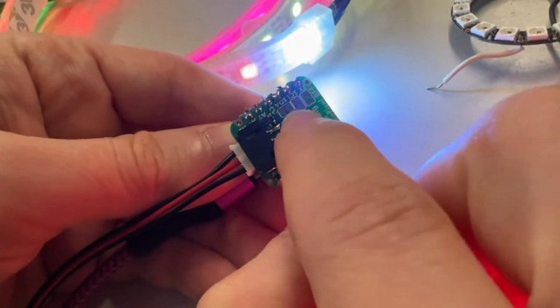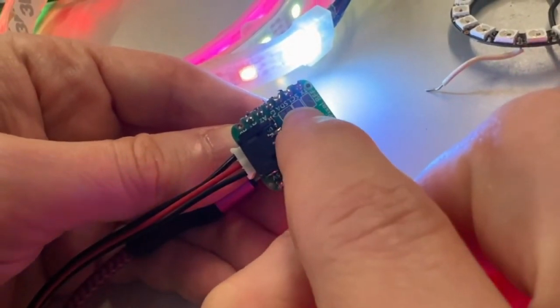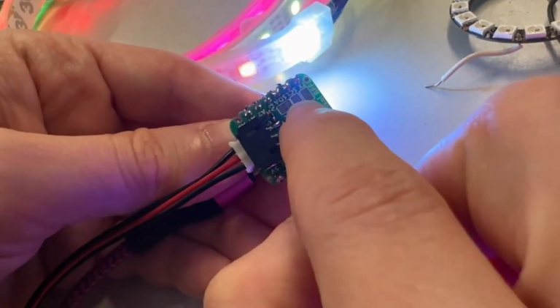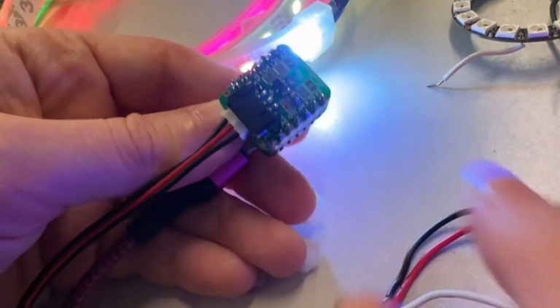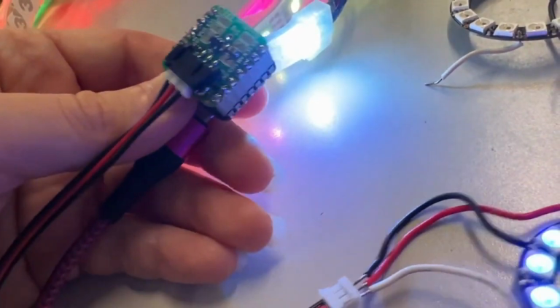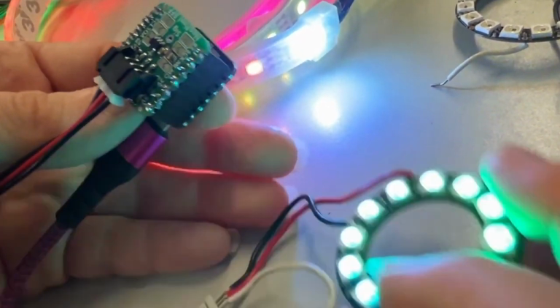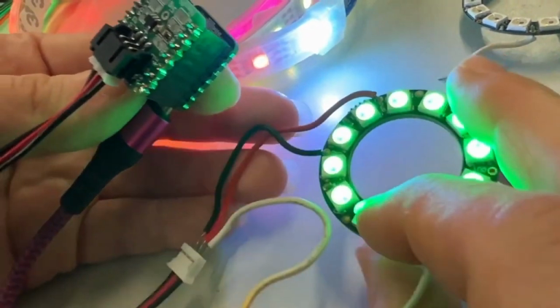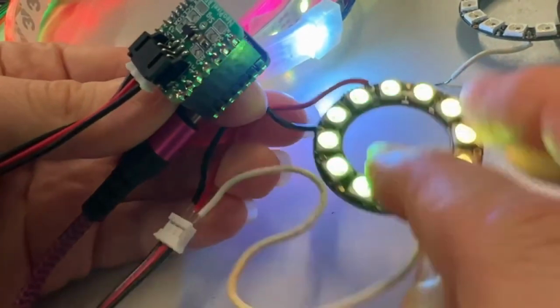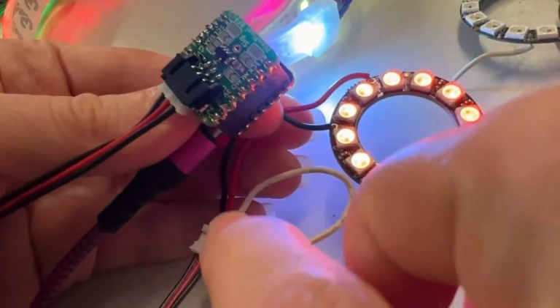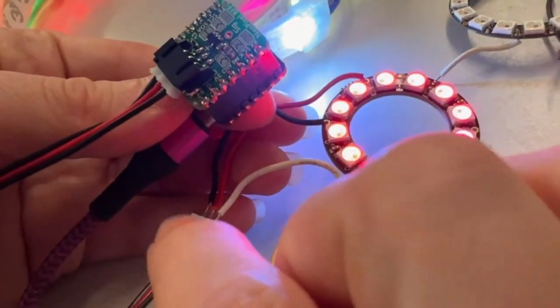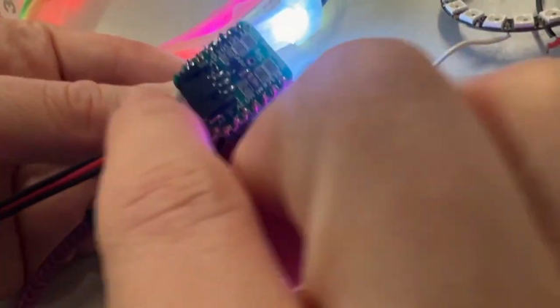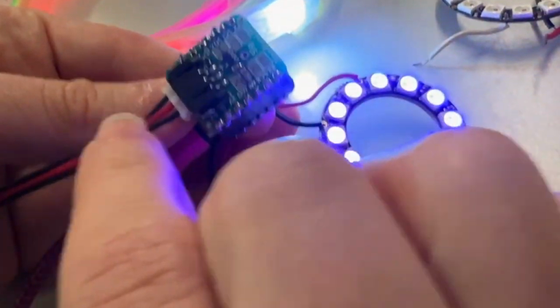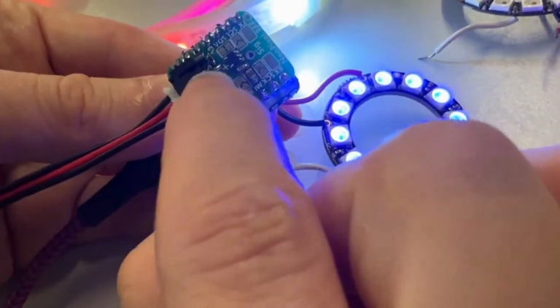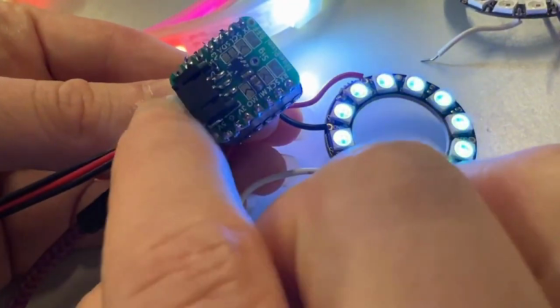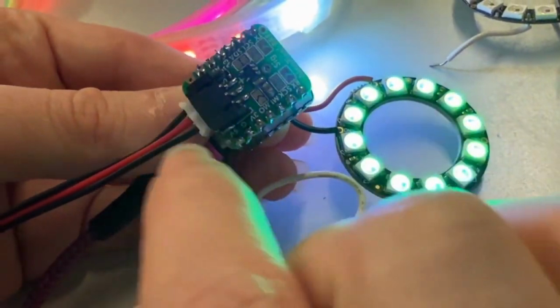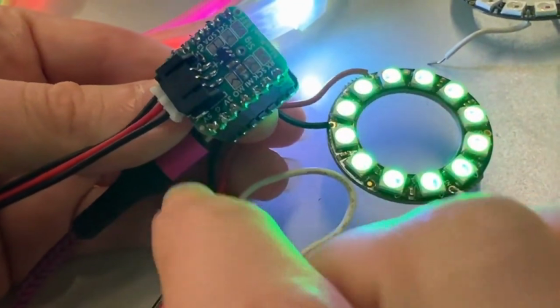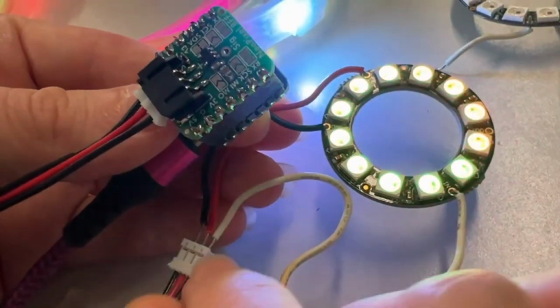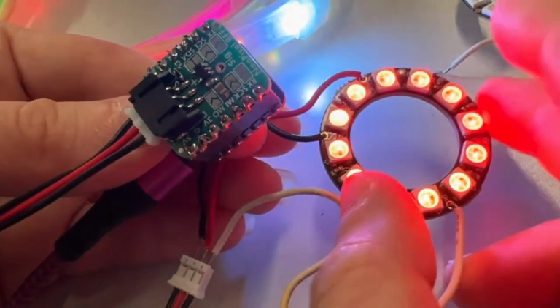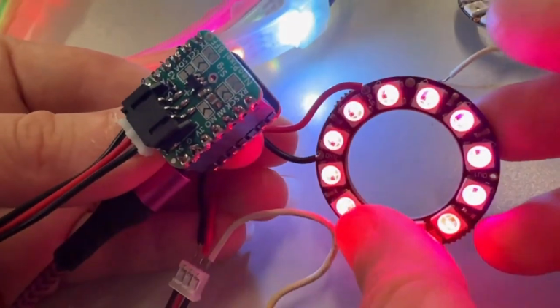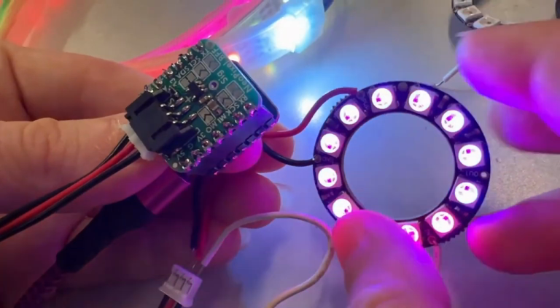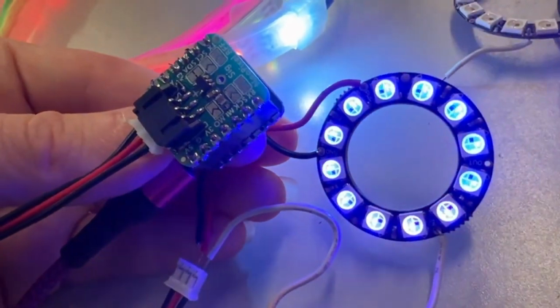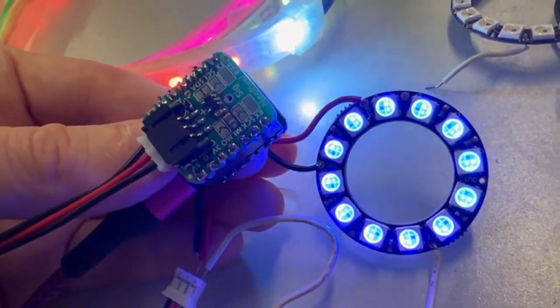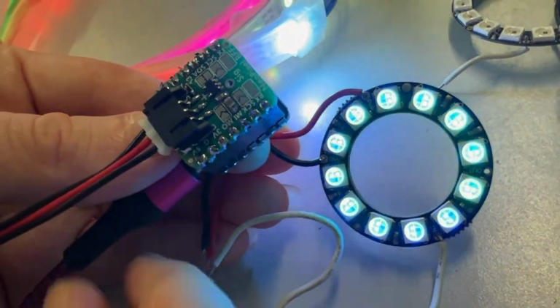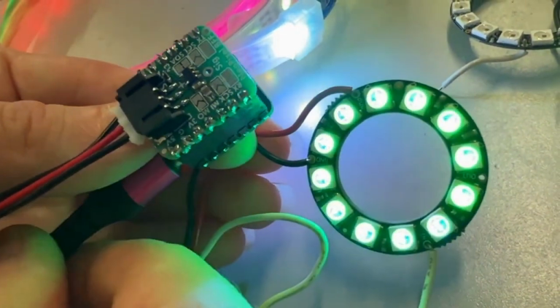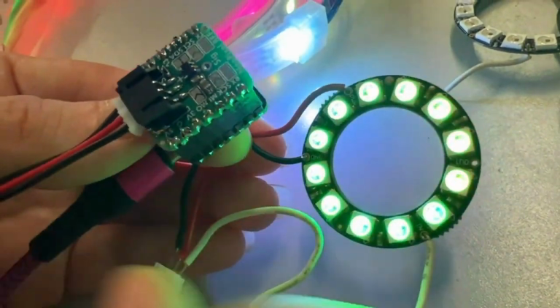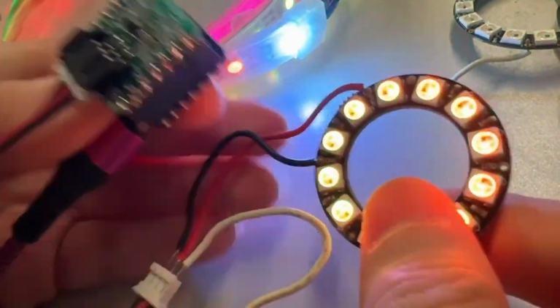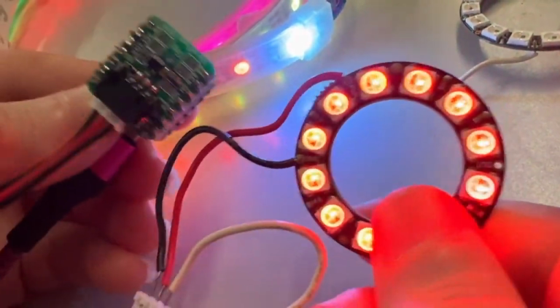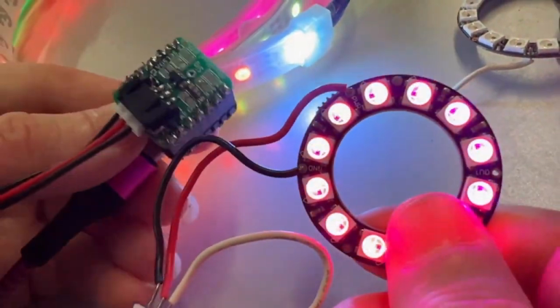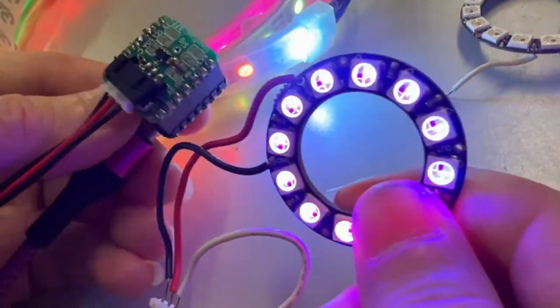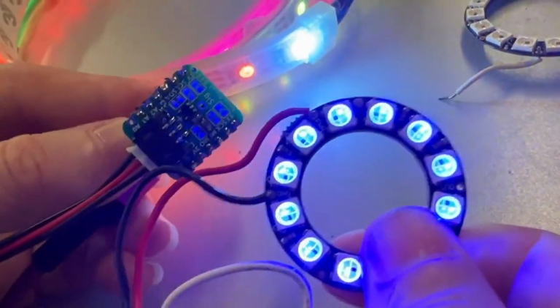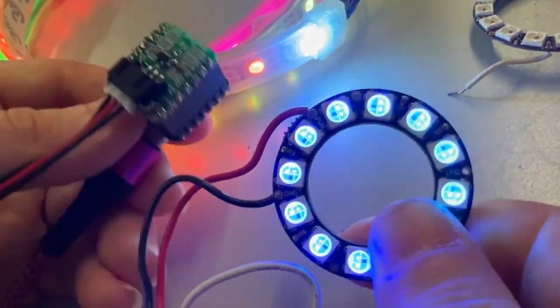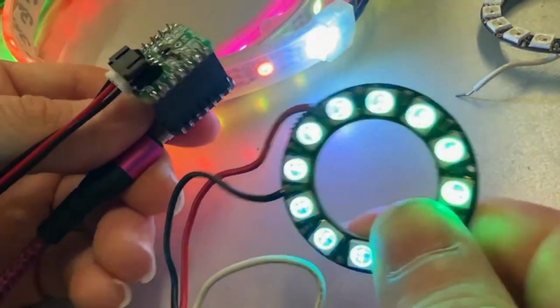It'll shift the 3-volt signal to 5 volts, and it also gives you a 5-volt signal from the USB line. For strips of up to about 100 pixels, you might be able to power directly from USB for clean NeoPixel signaling.